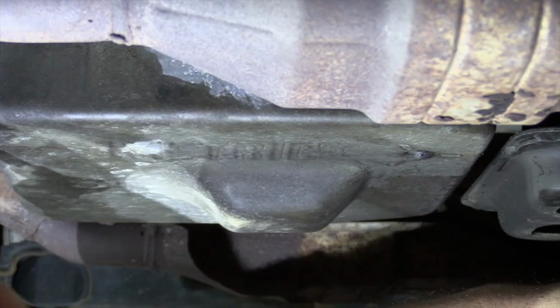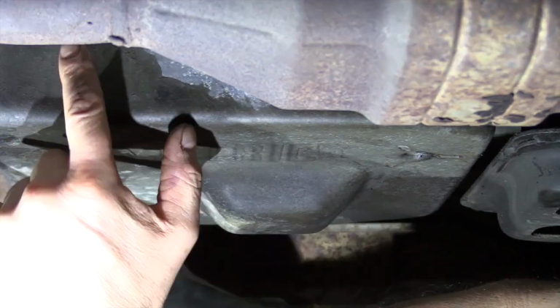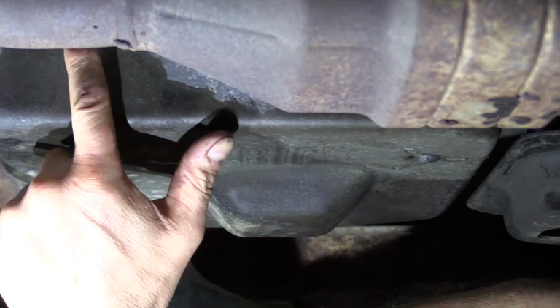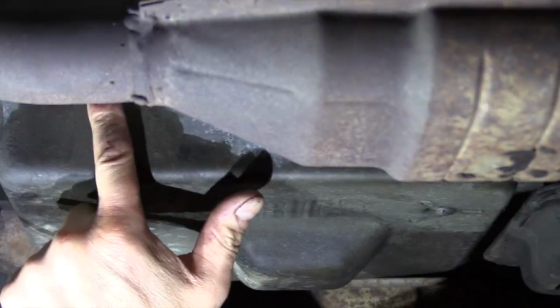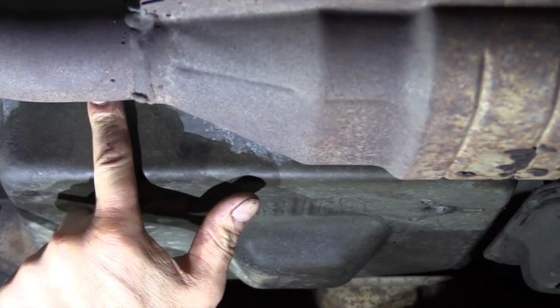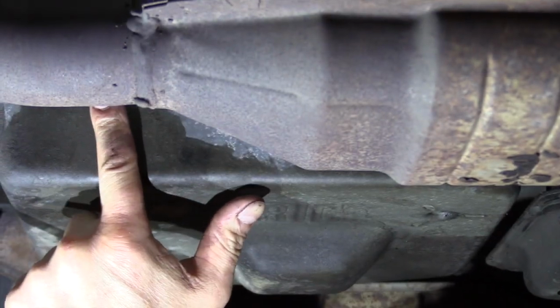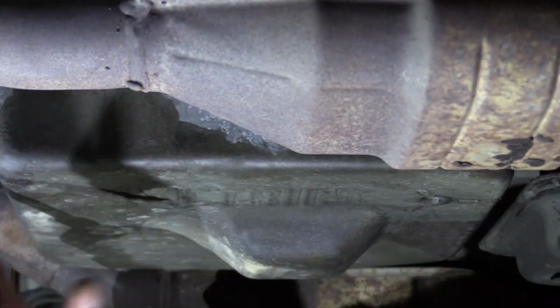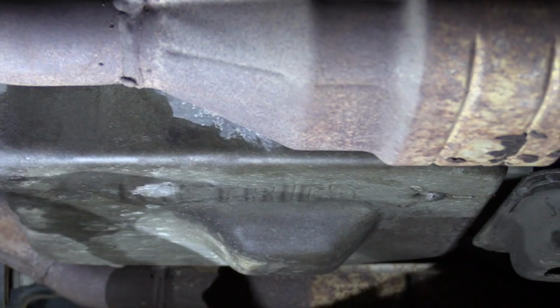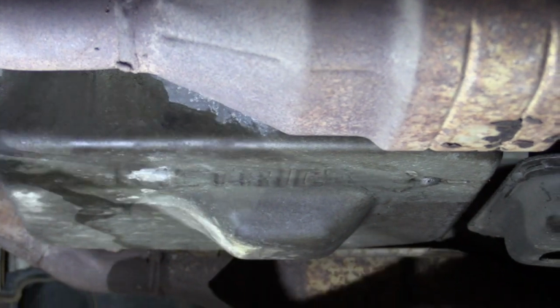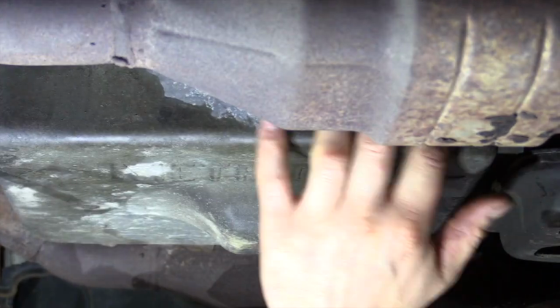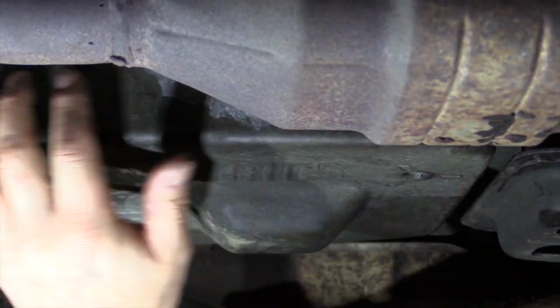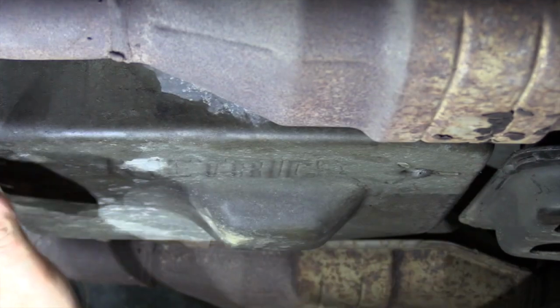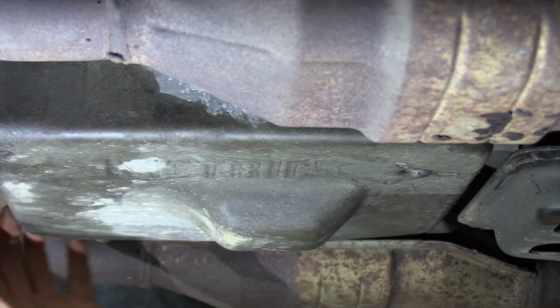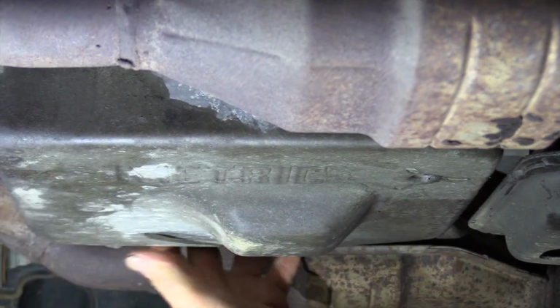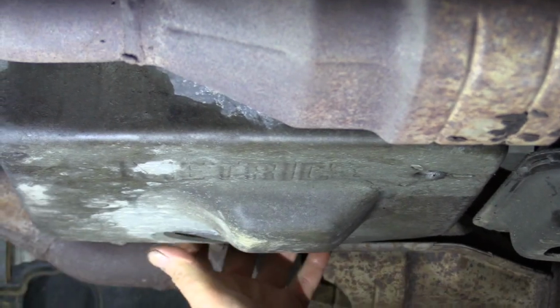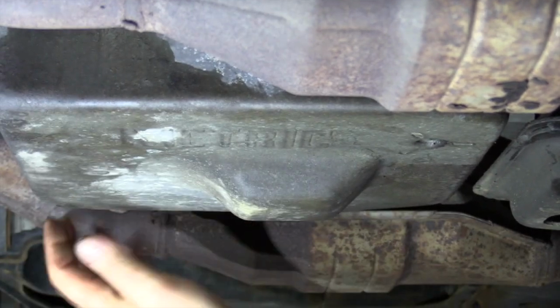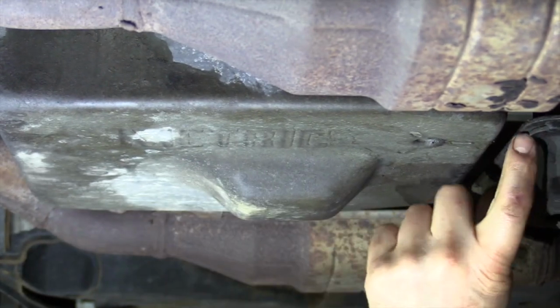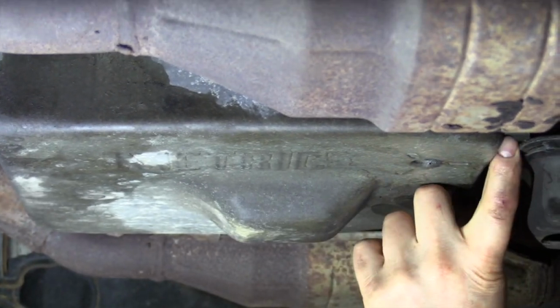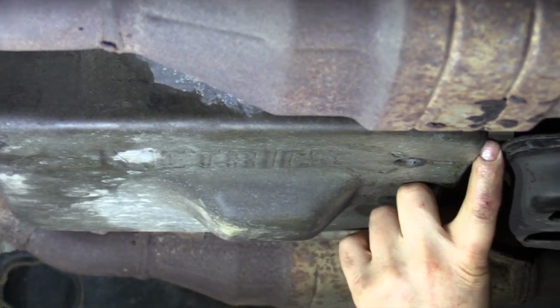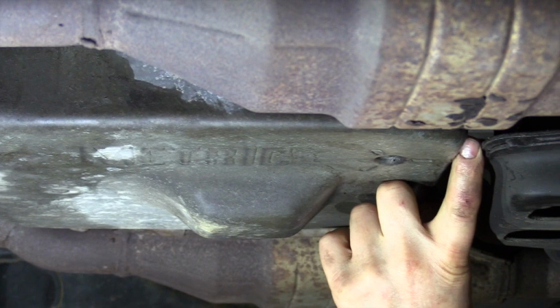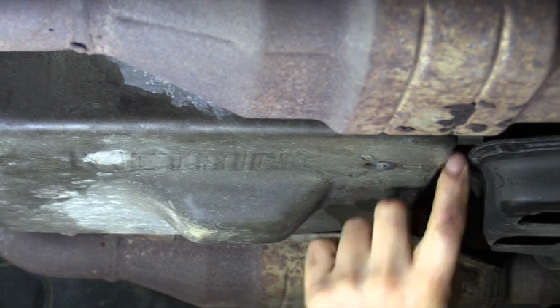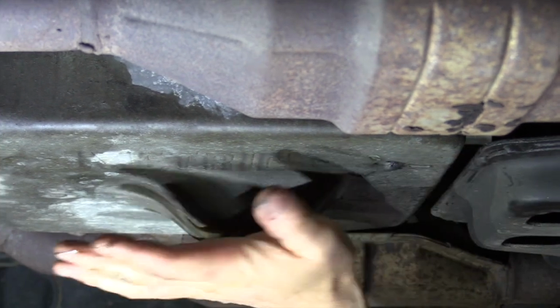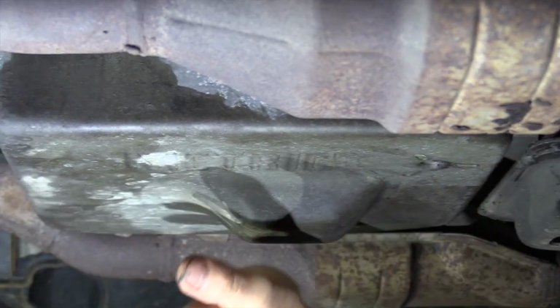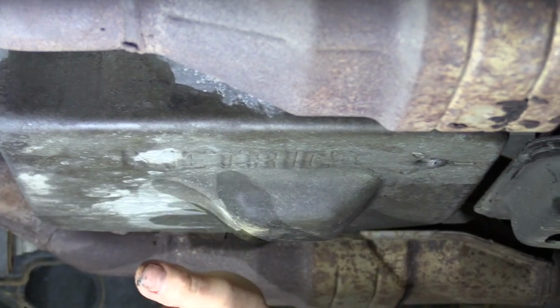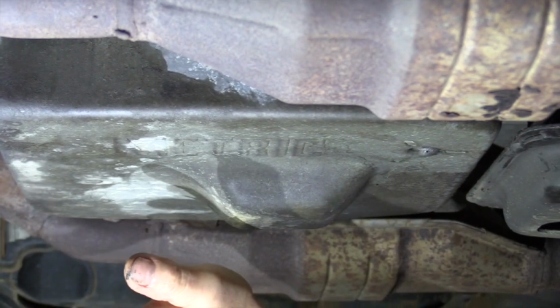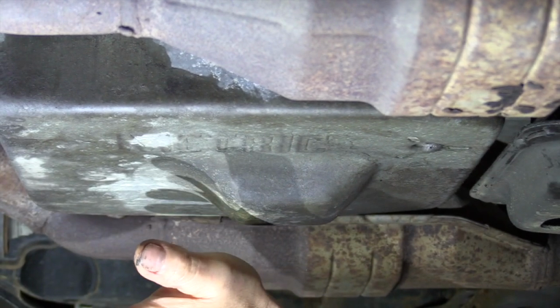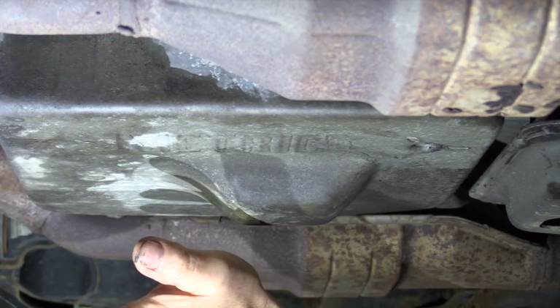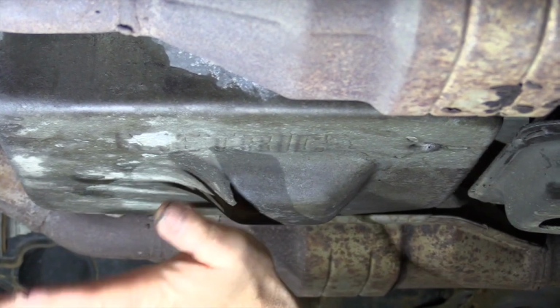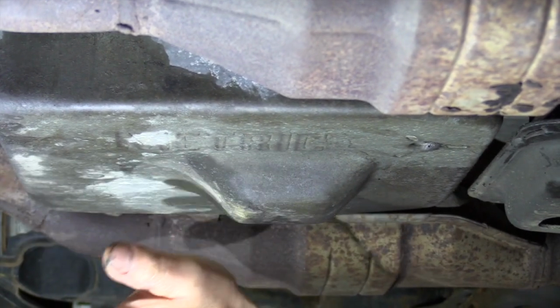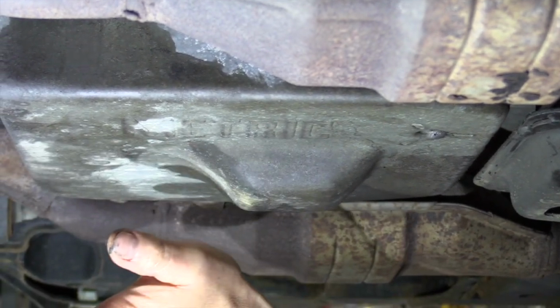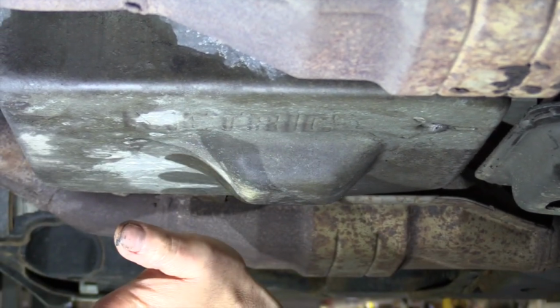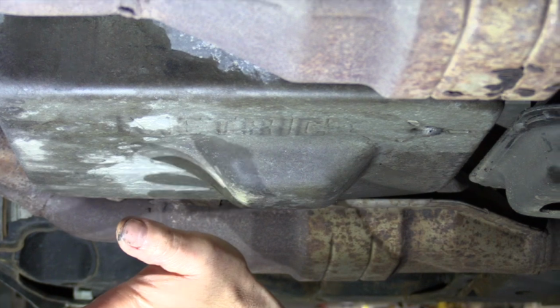The sockets you're going to need for these bolts are 10 millimeter. We're going to take them out around the front and around the passenger side. The back ones will probably be the last ones we take out because I want it to come down — if there's any fluid, I want it to come out the front and into my drain pan.